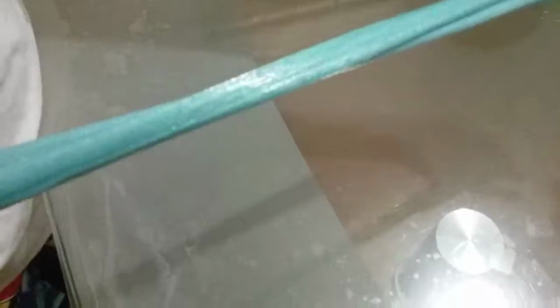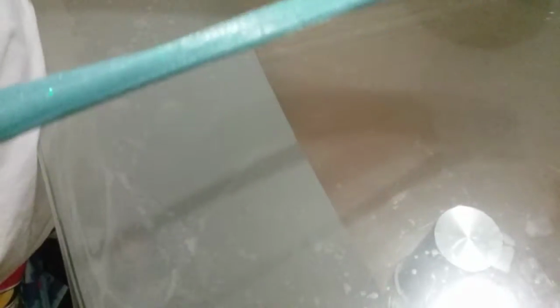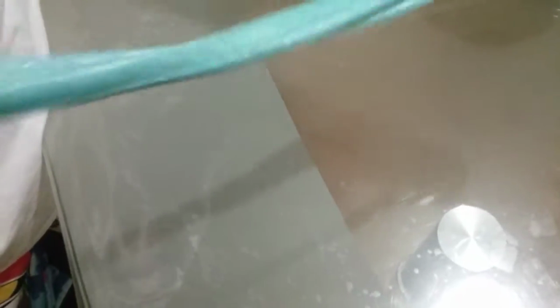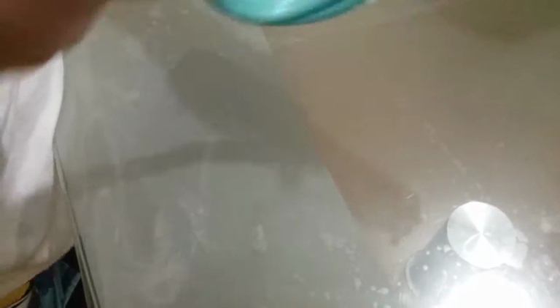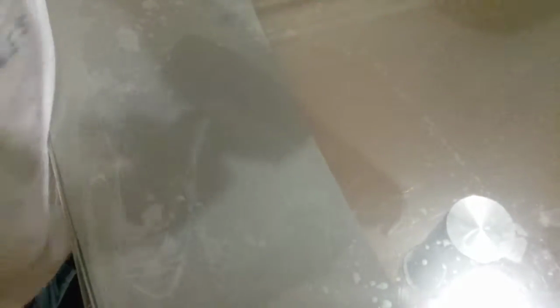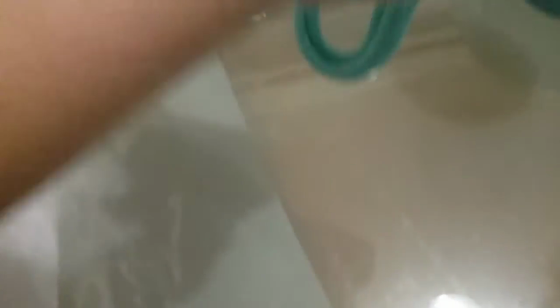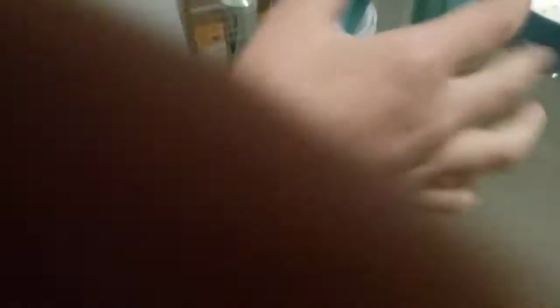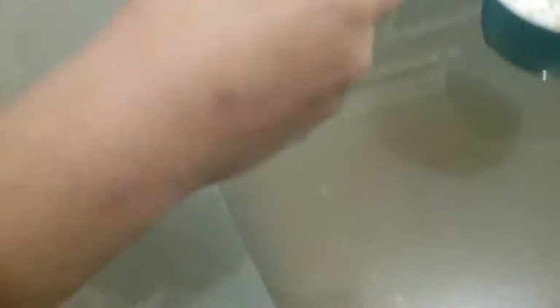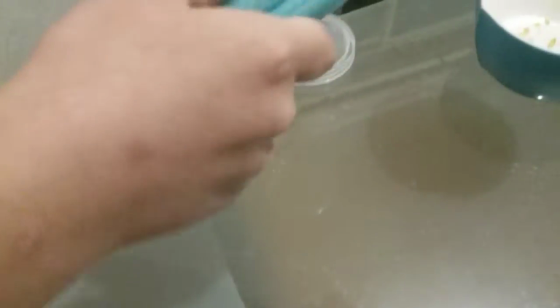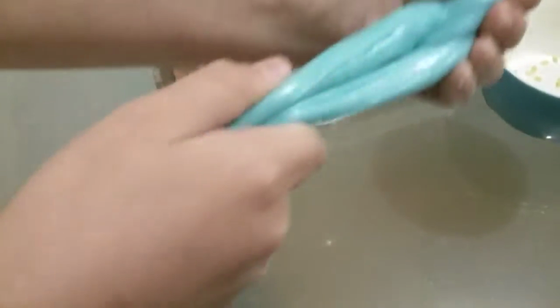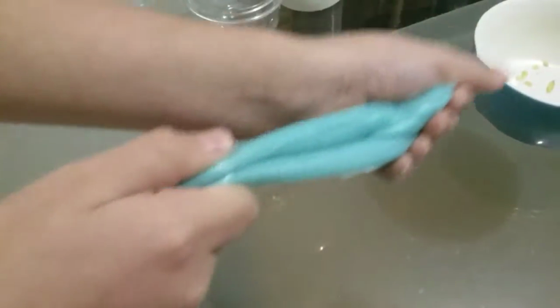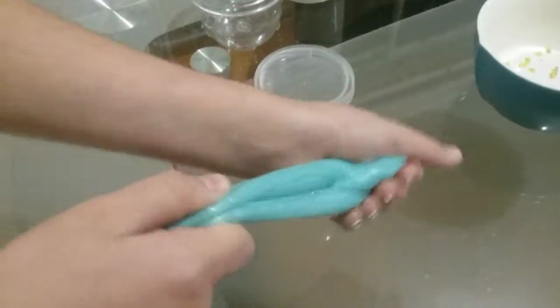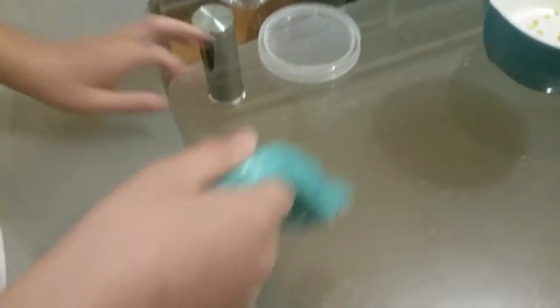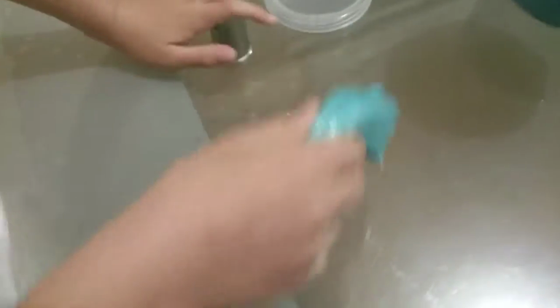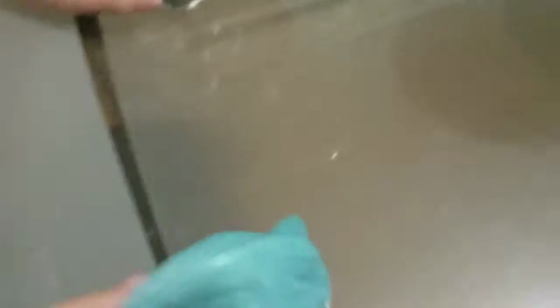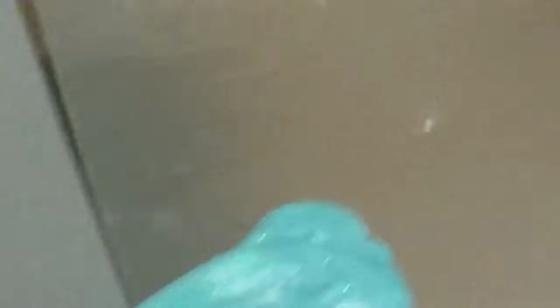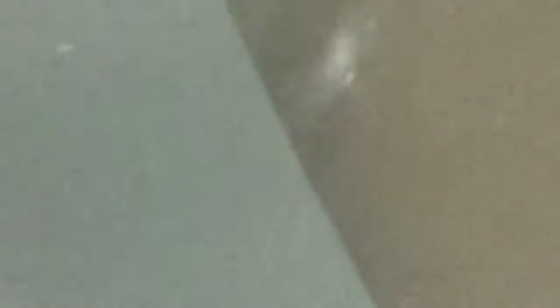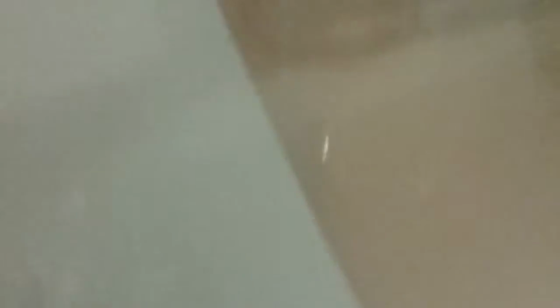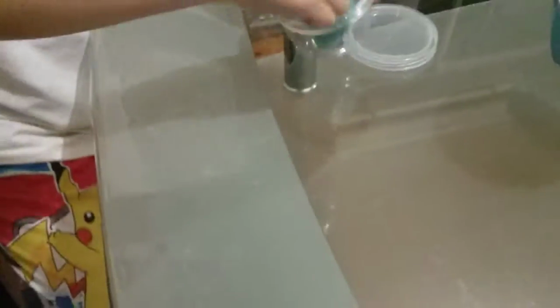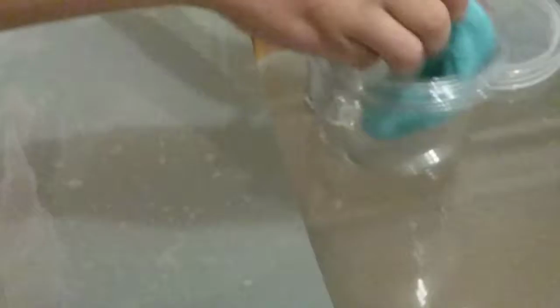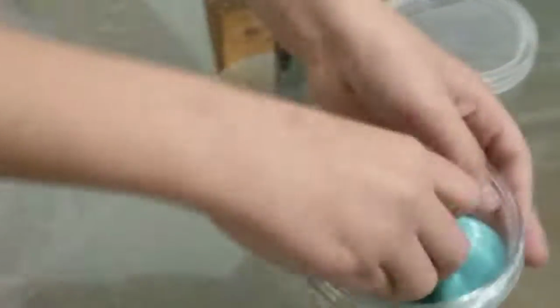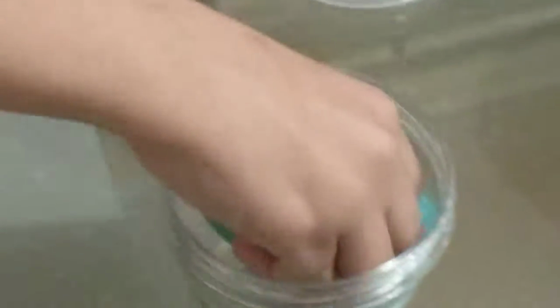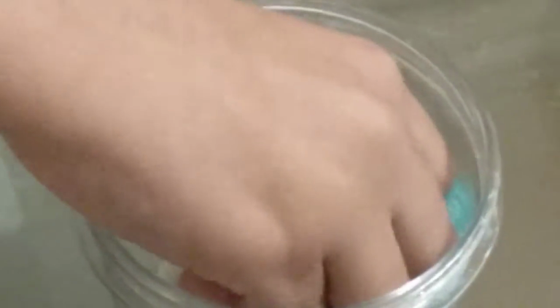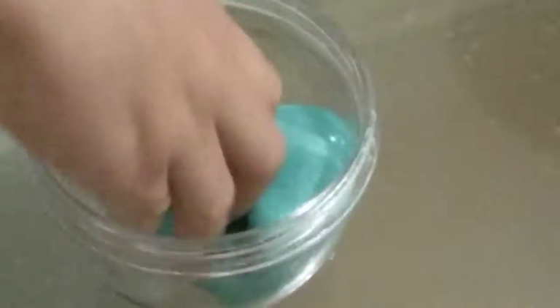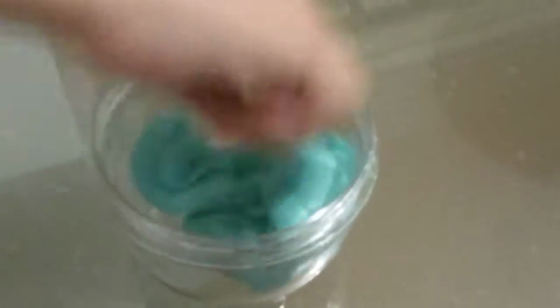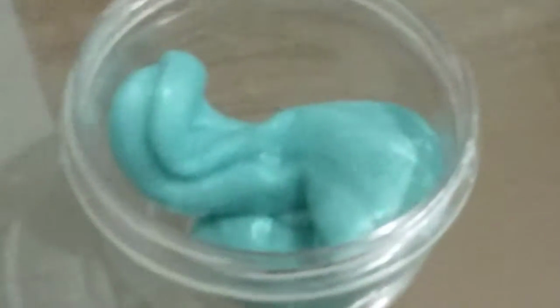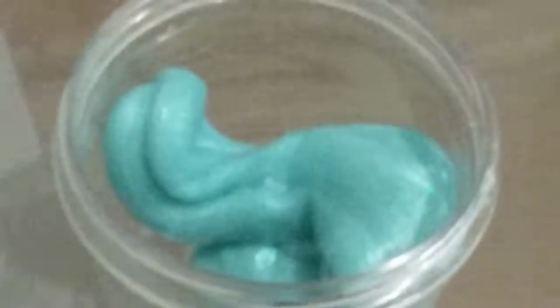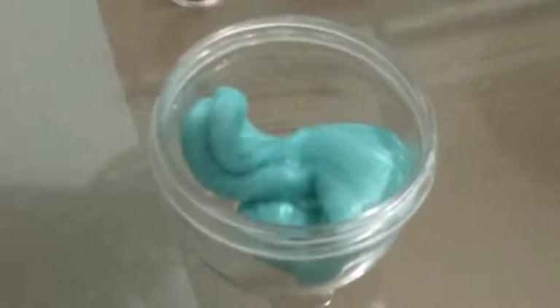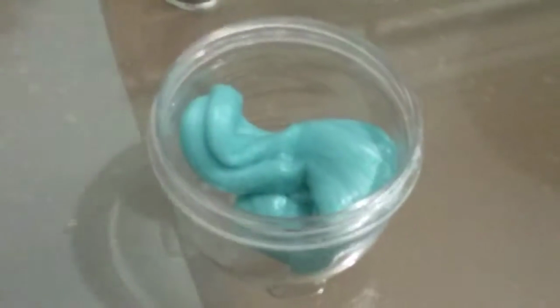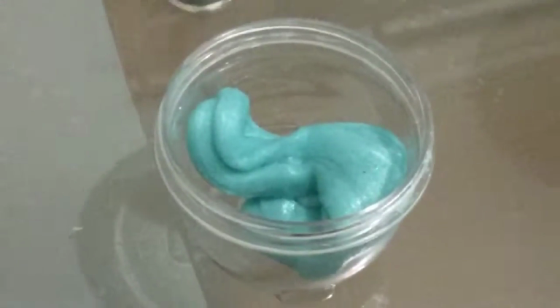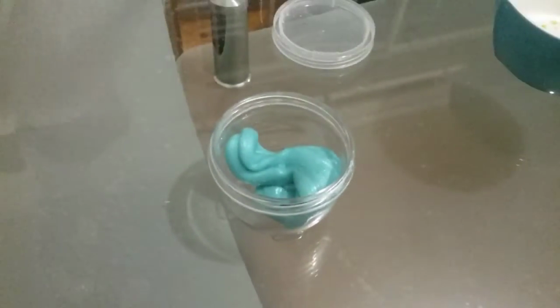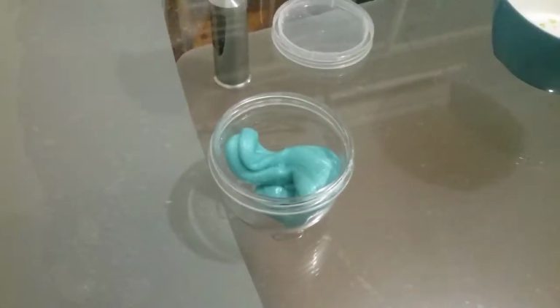This is my slime that I made. It's glow-in-the-dark. I don't even want to come back — I'm going to get materials. Cameraman, close the light so you can see it's glow-in-the-dark.